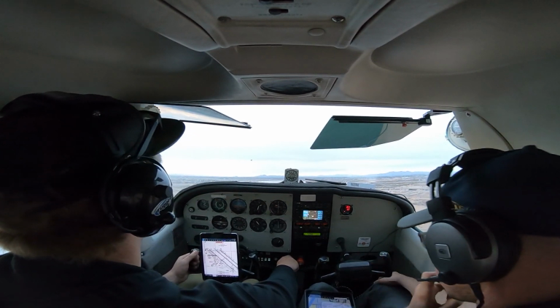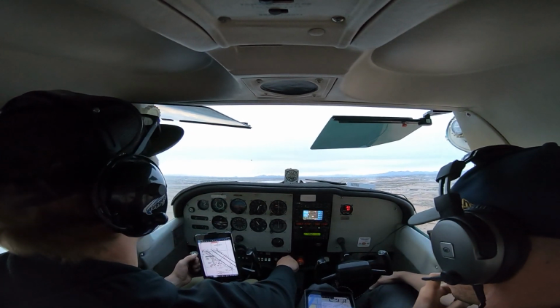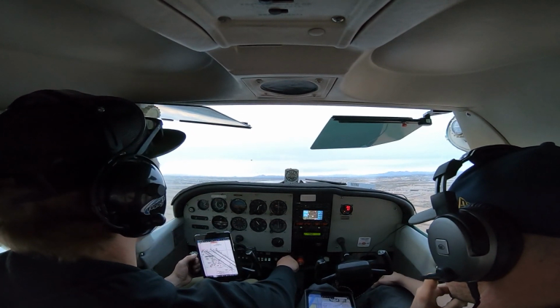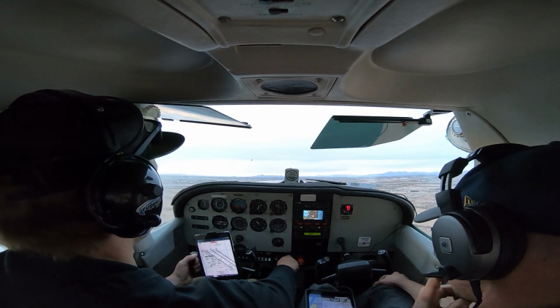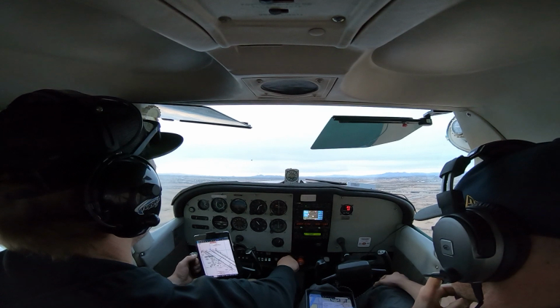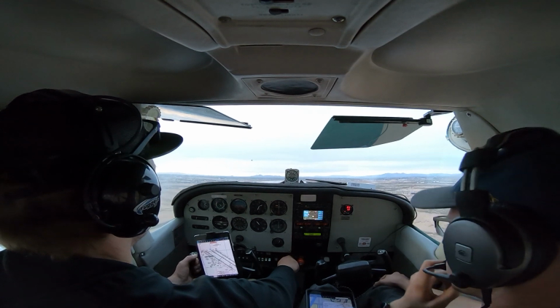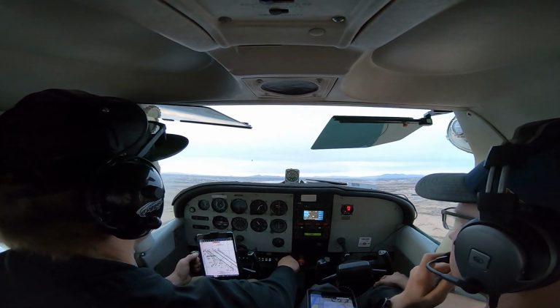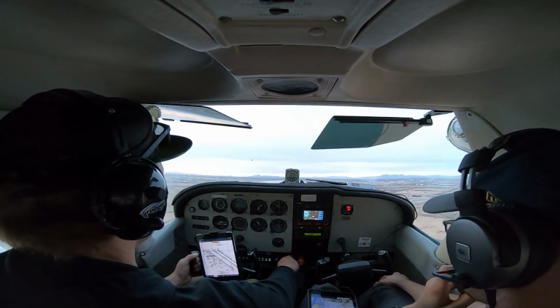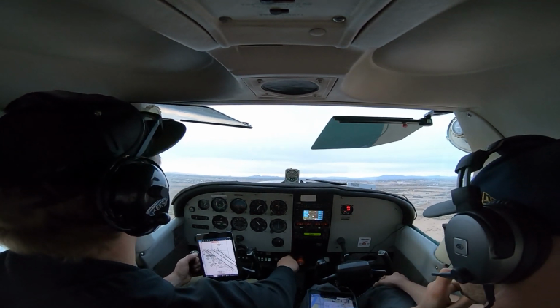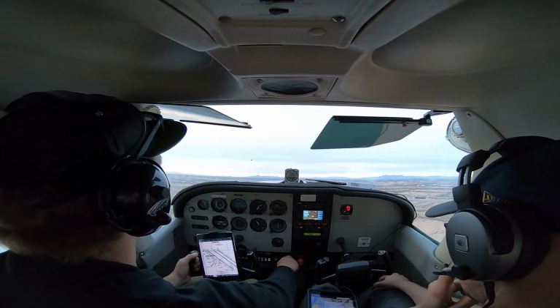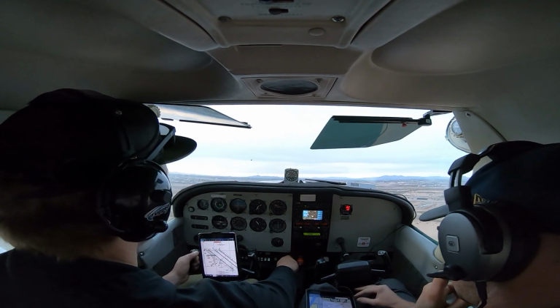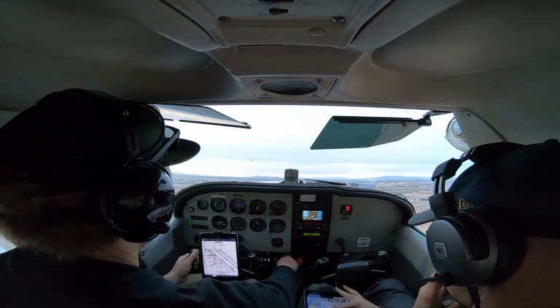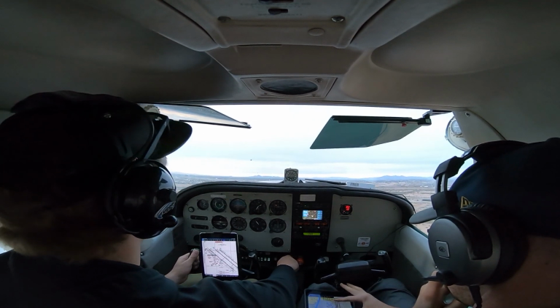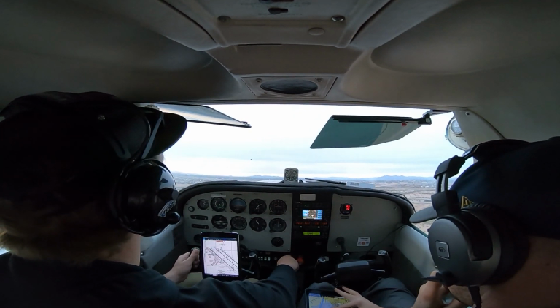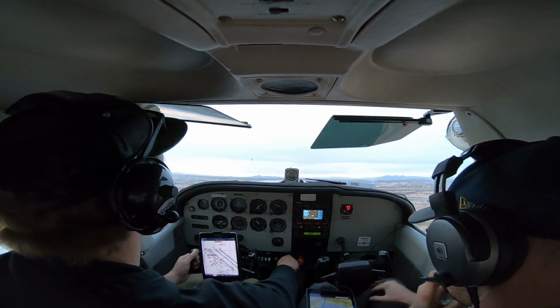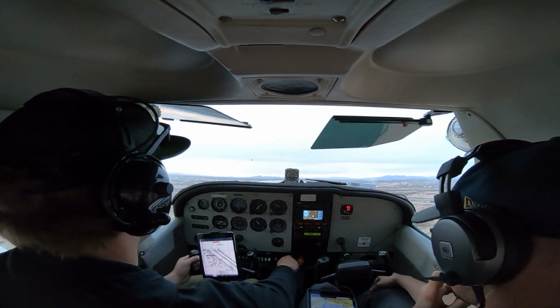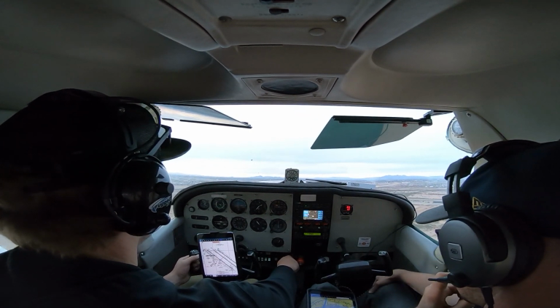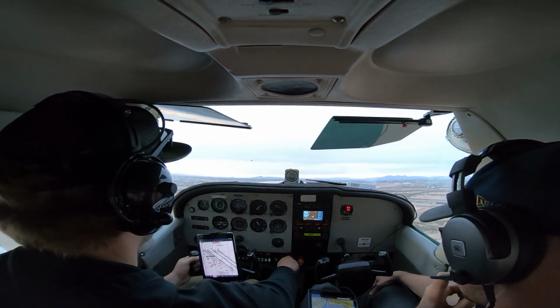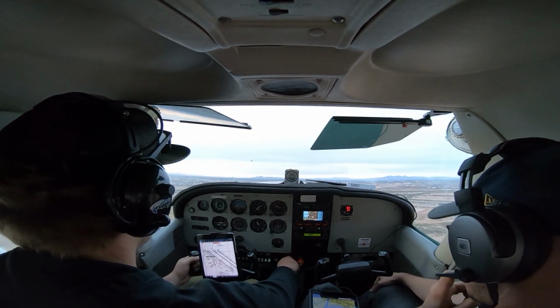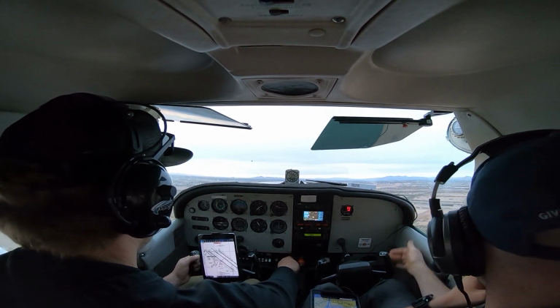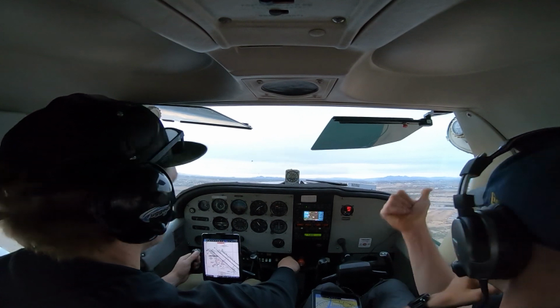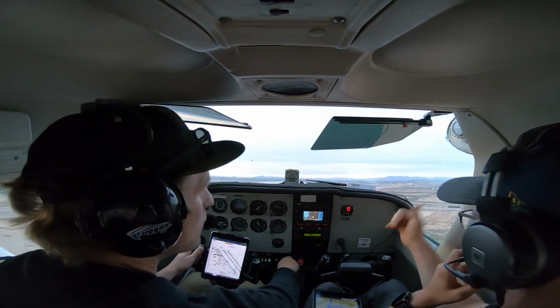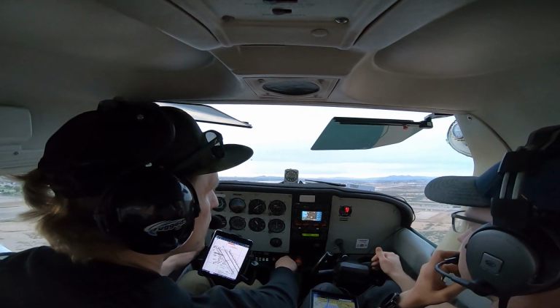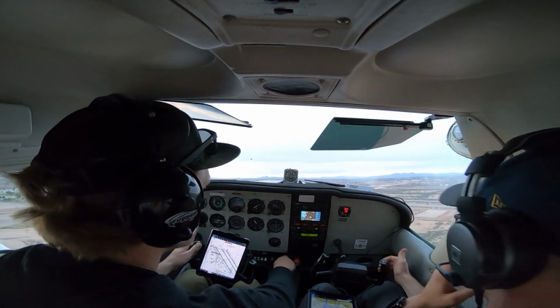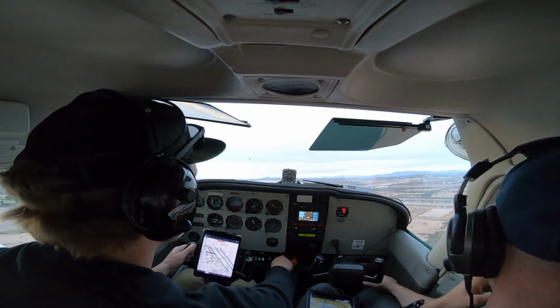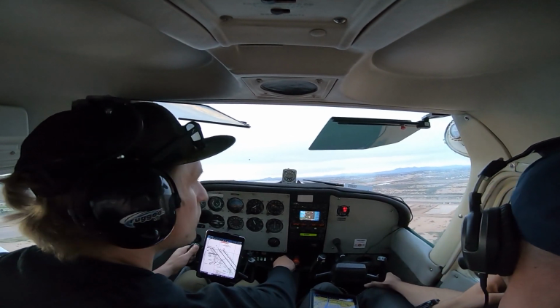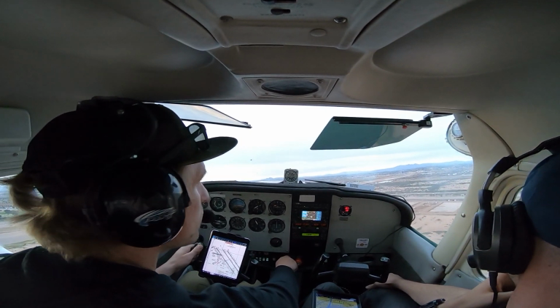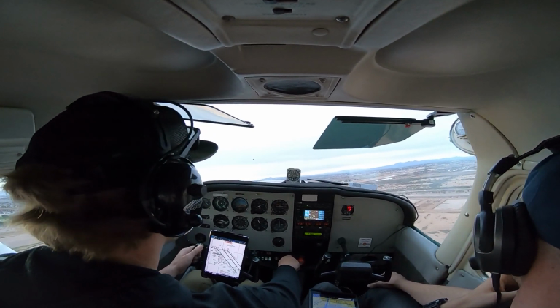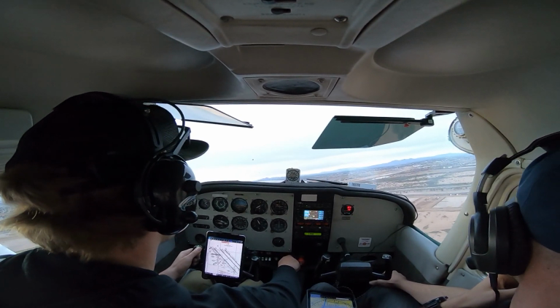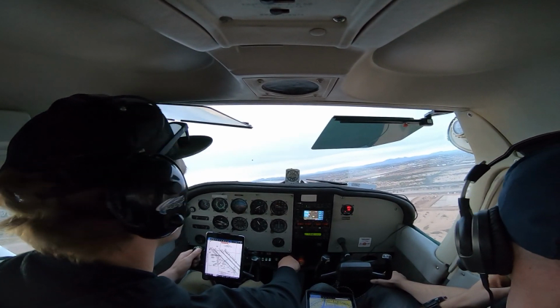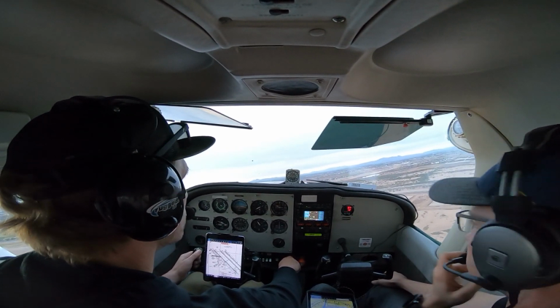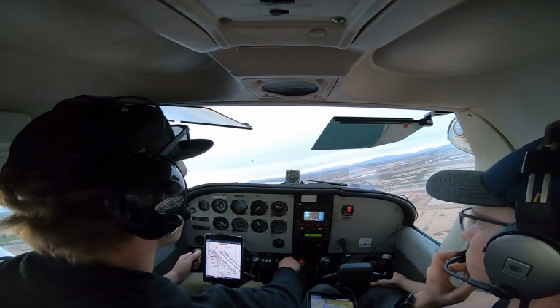Set to 65575, Gateway Tower, make right traffic, runway 30 right at Charlie 3, clear for takeoff. Go ahead, turn right. 30 right at Charlie 3, clear for takeoff, make right traffic, 575.